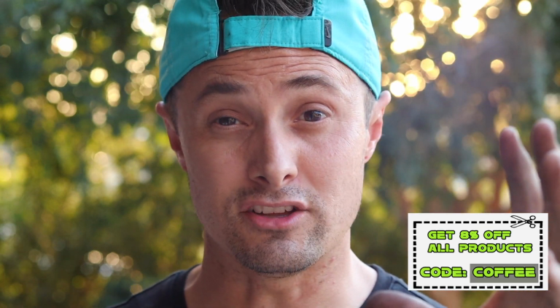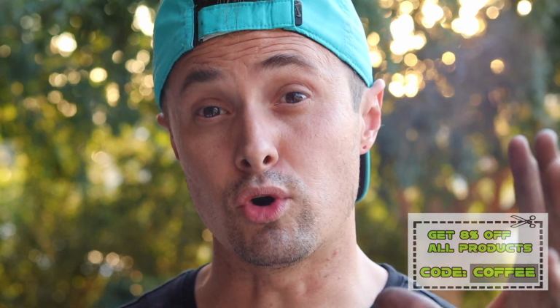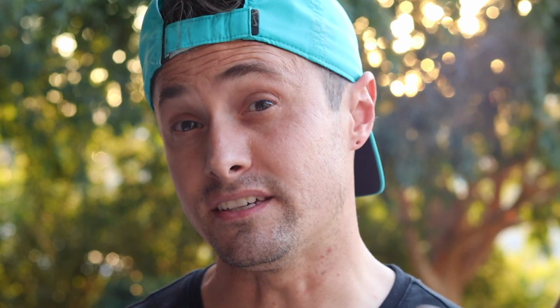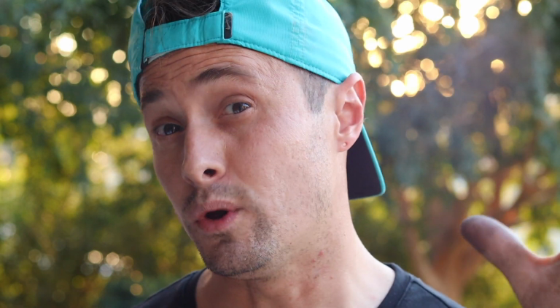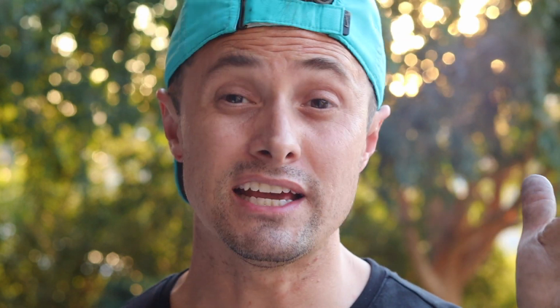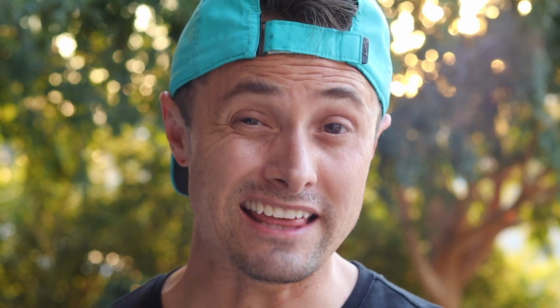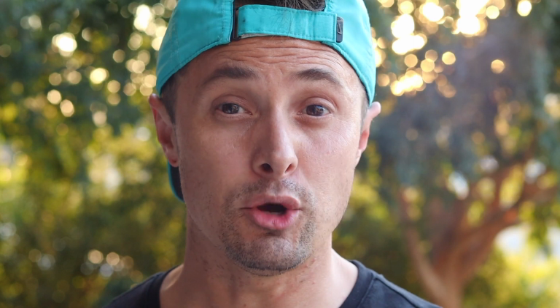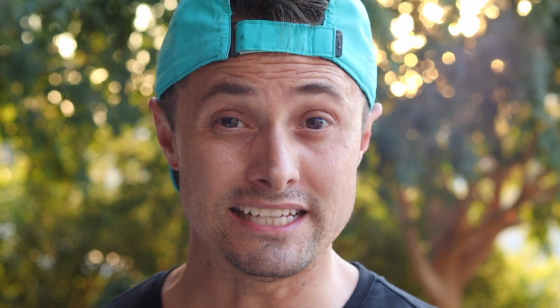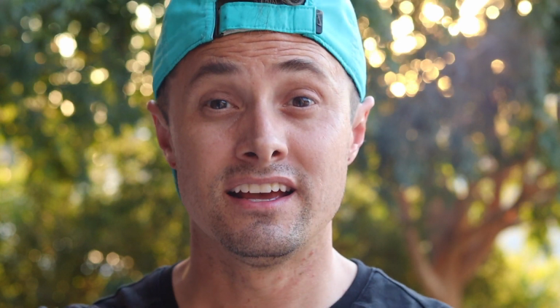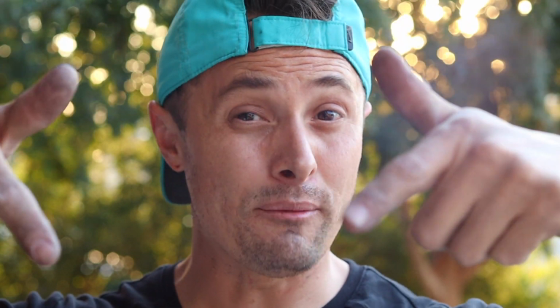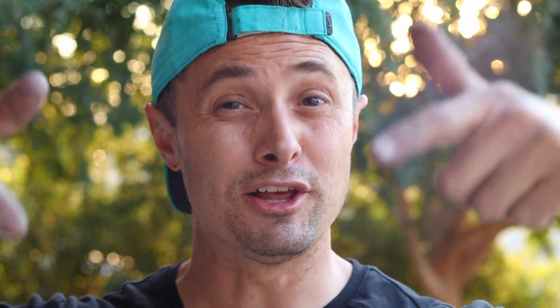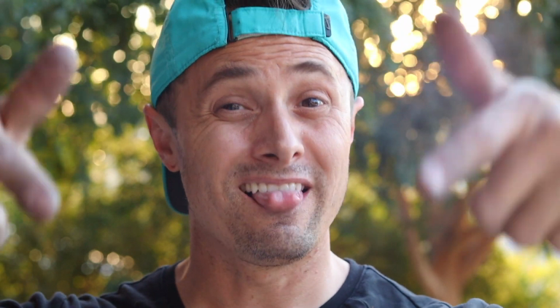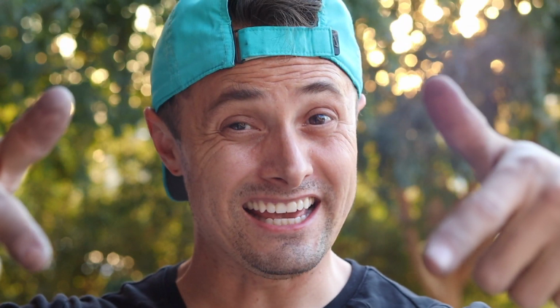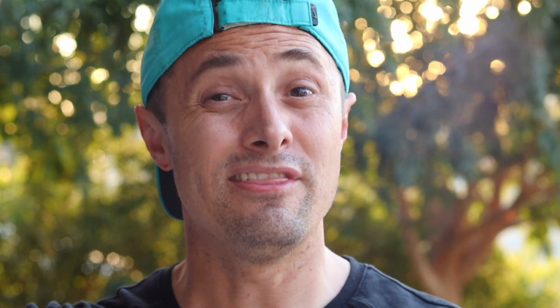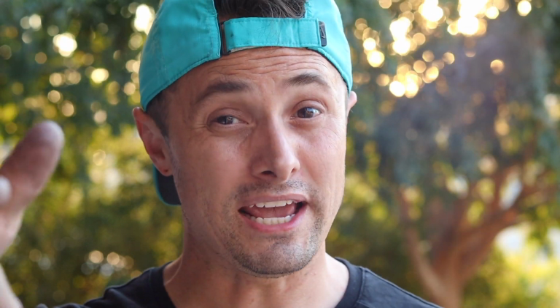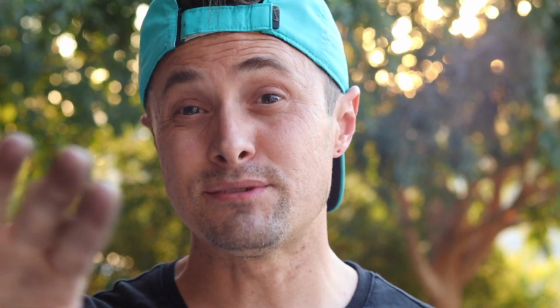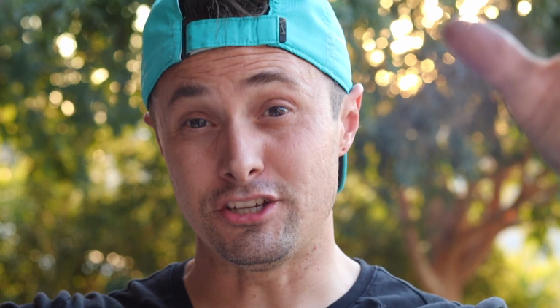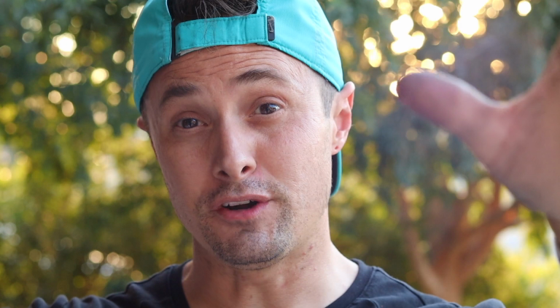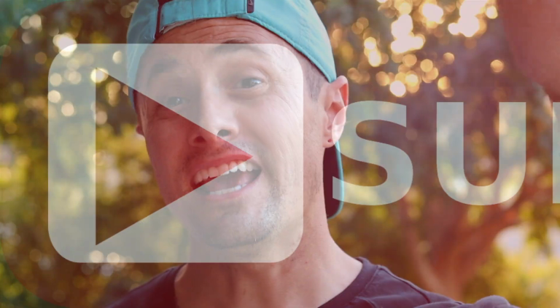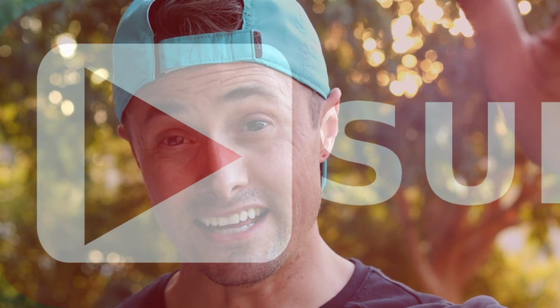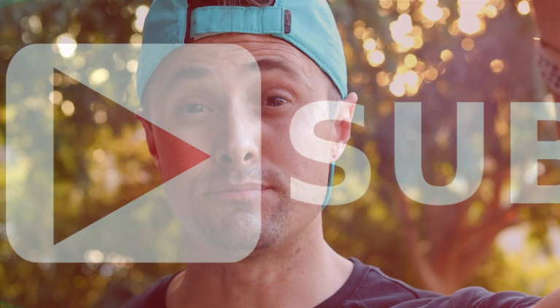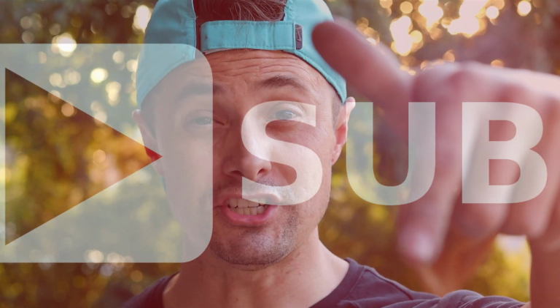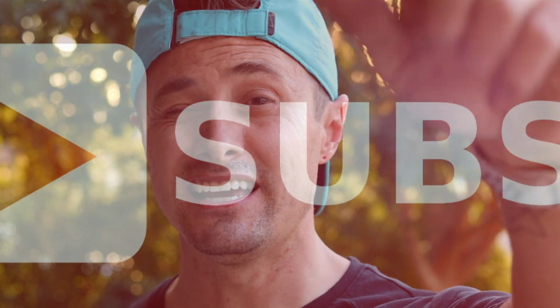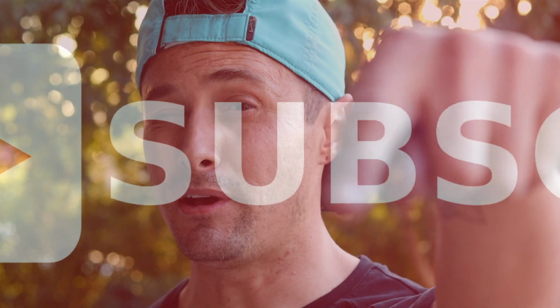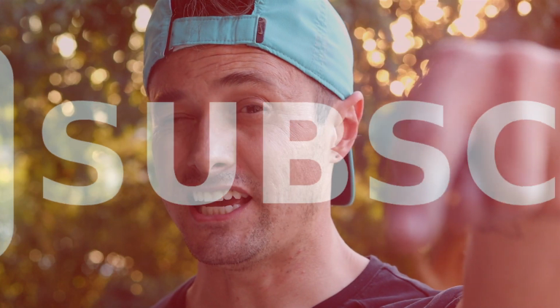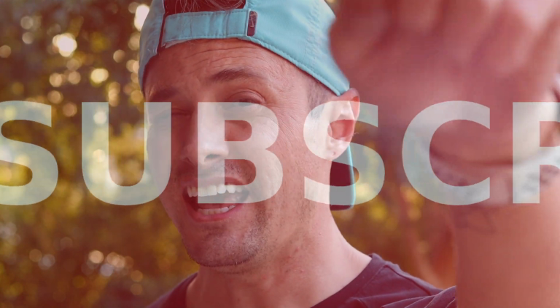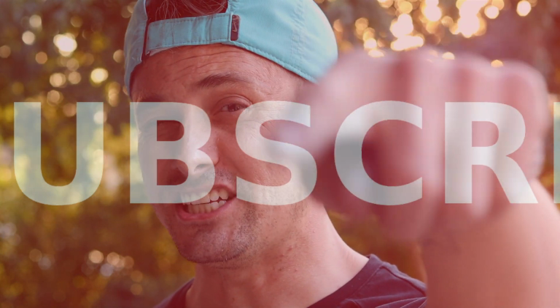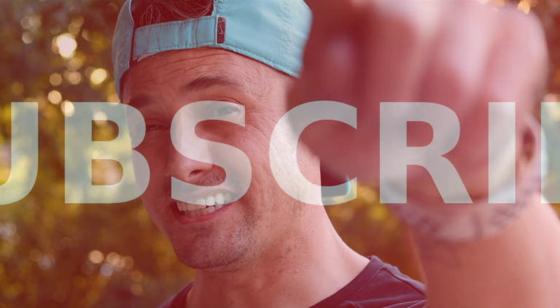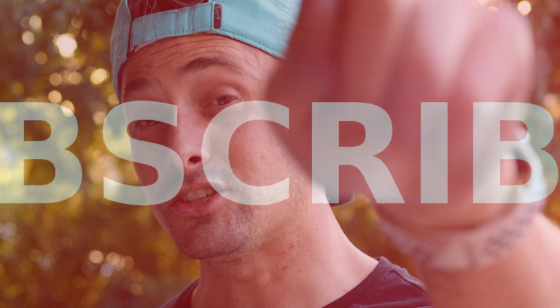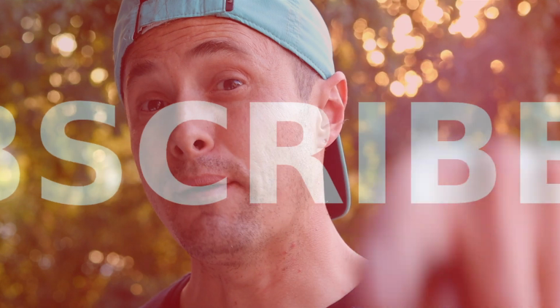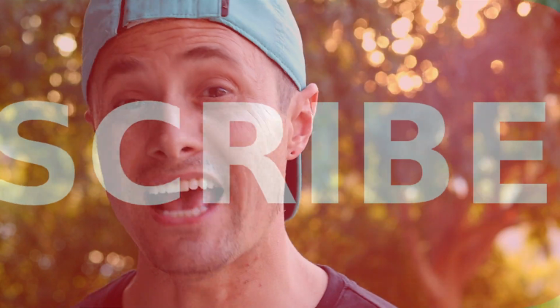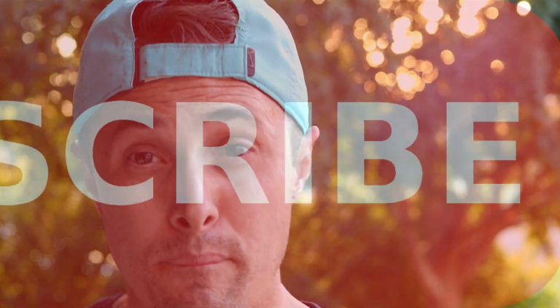So if you guys like this video, please comment down below and like it so it gets spread into the YouTube universe. Subscribe to my channel, hit that bell notification, and I'll catch you guys next week. Peace out, bye.